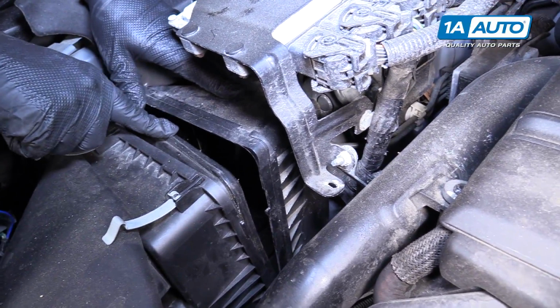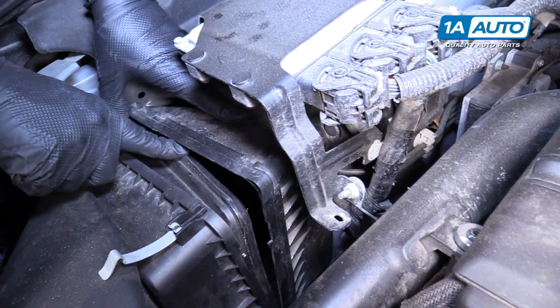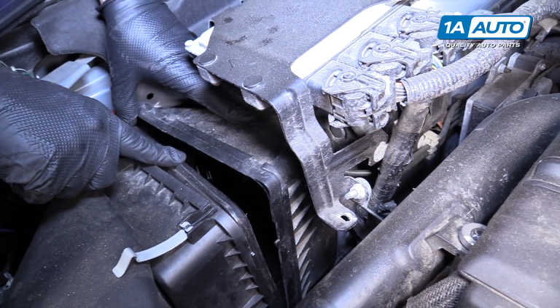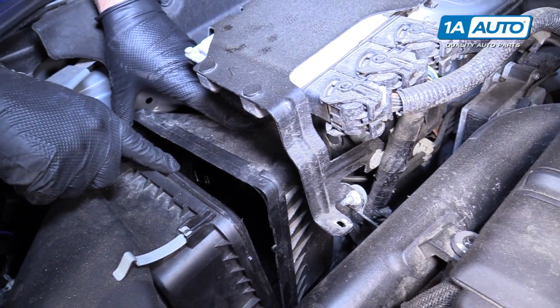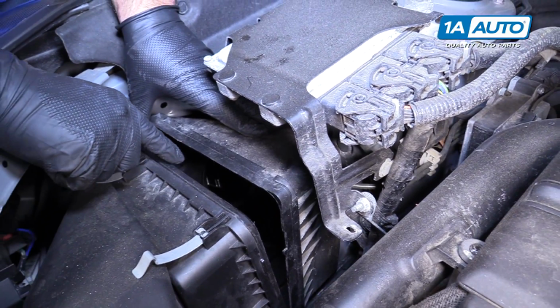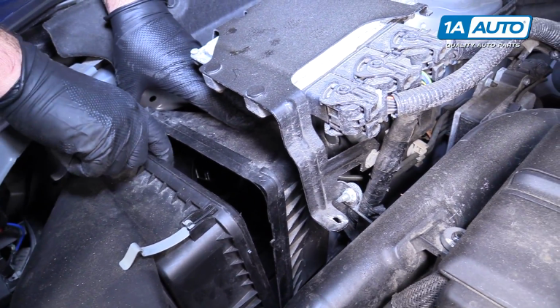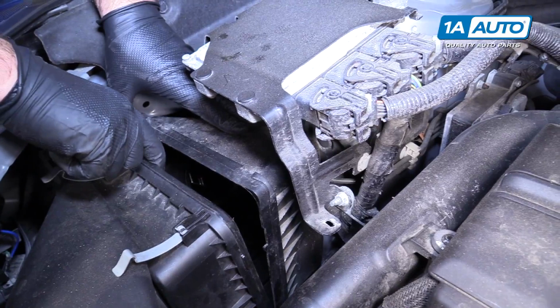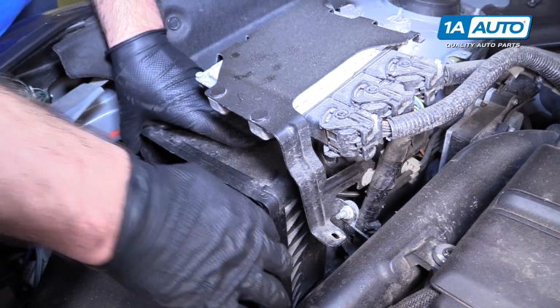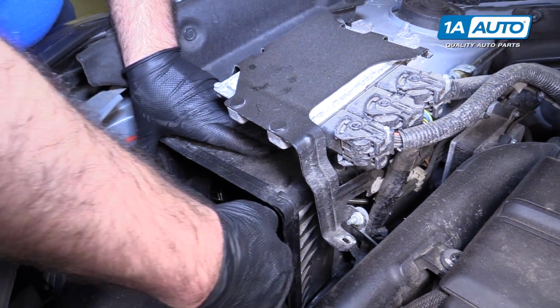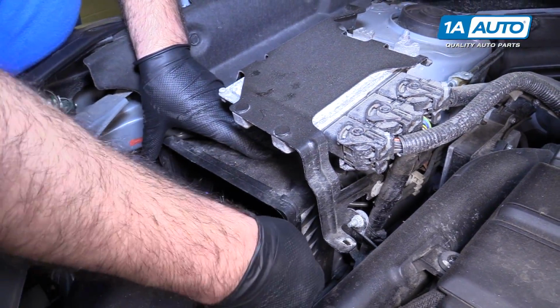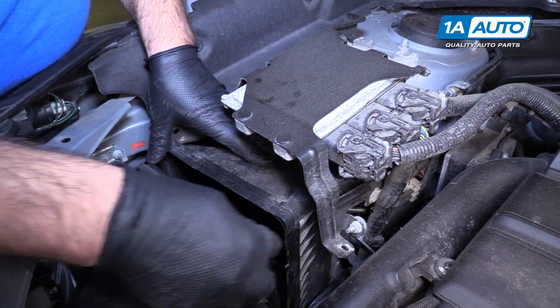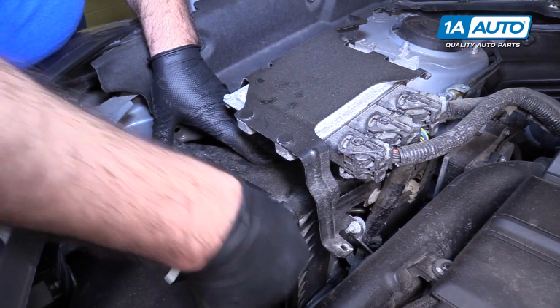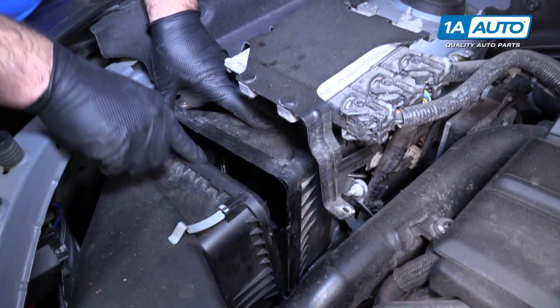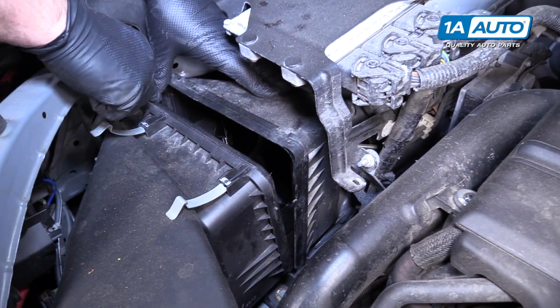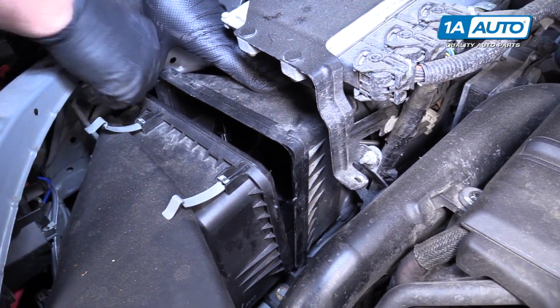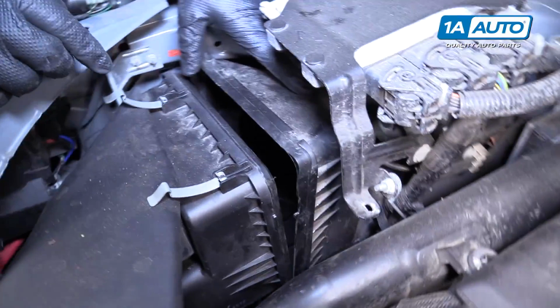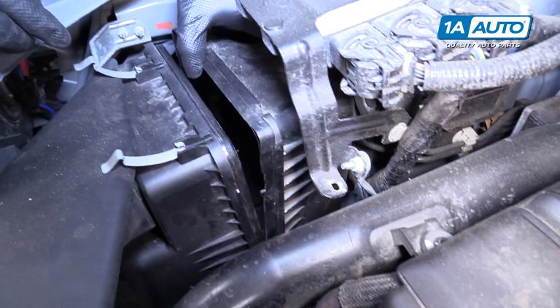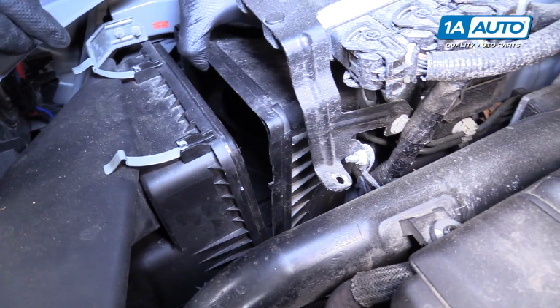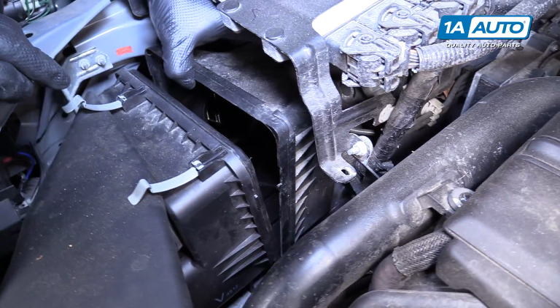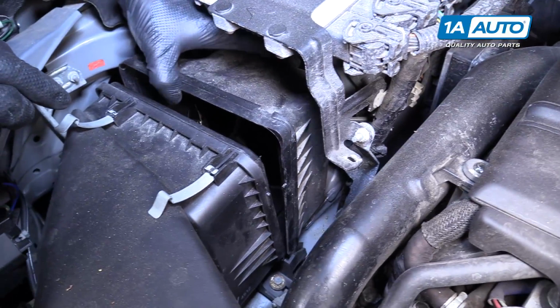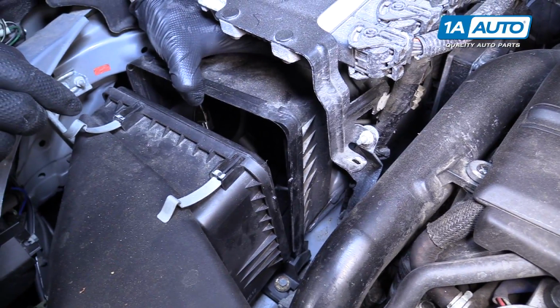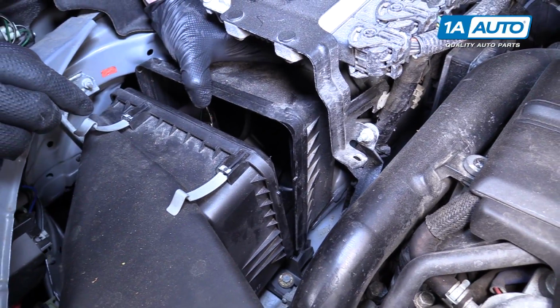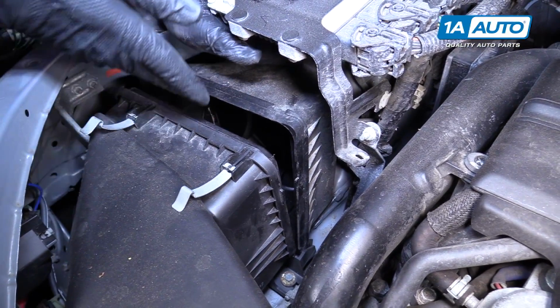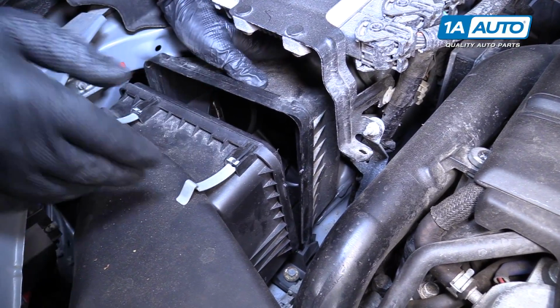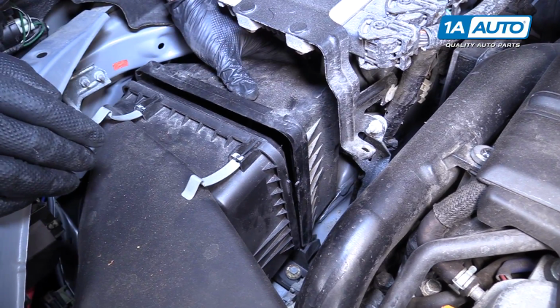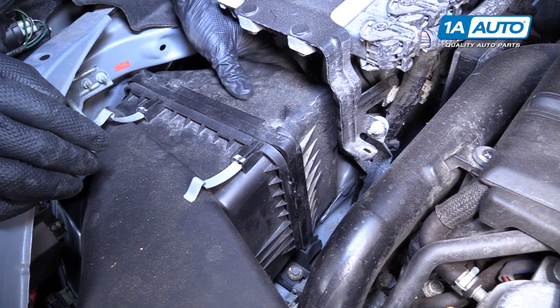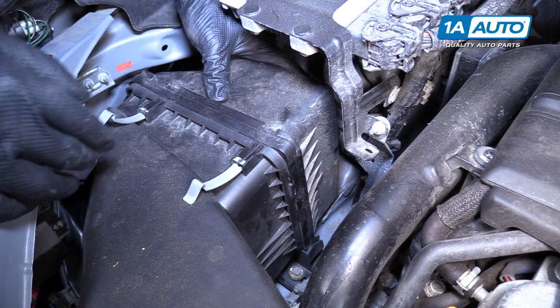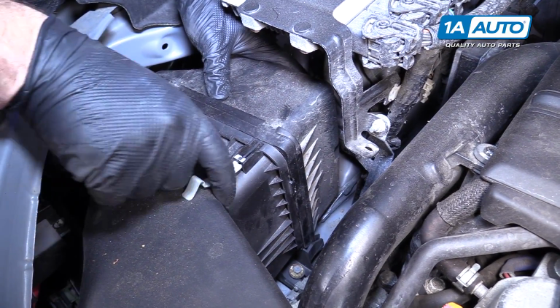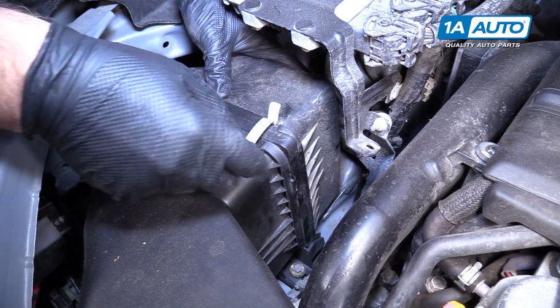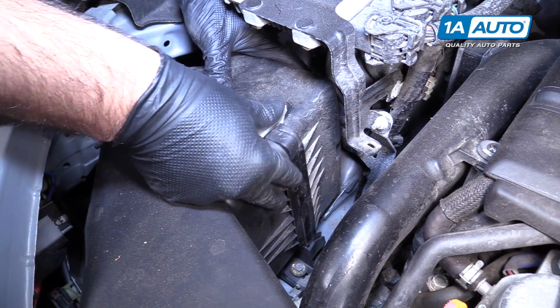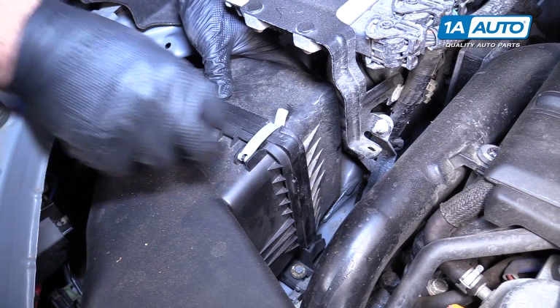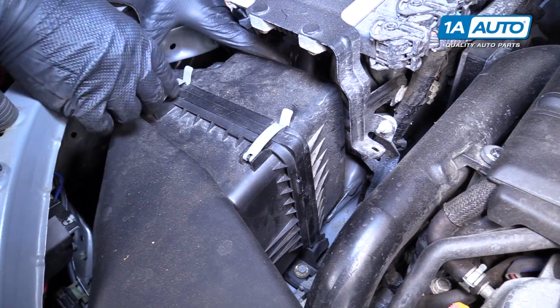If it was a new filter, you can install the new one just like this. Make sure it sits nice and even and flat with the rubber part on the outside. I didn't take the air box really out of those pins — I just kind of opened it up and closed it back up. Click the clips.